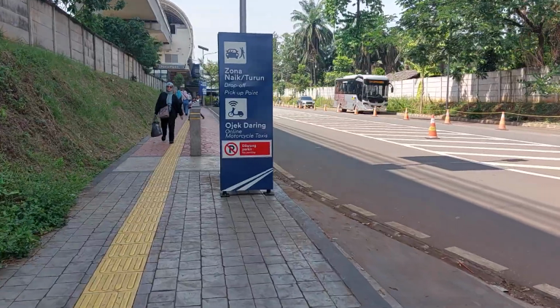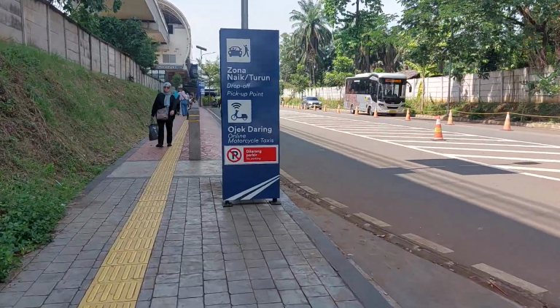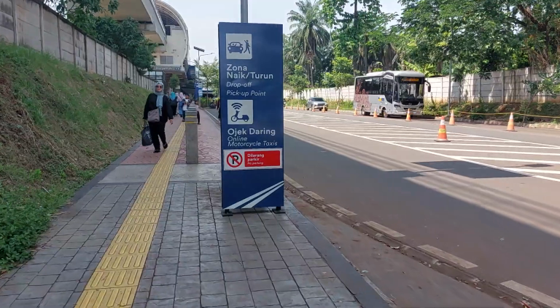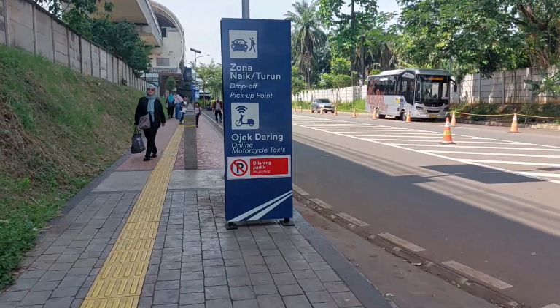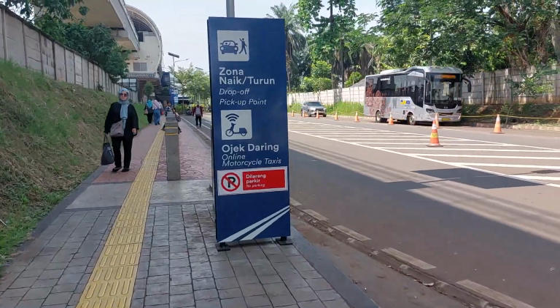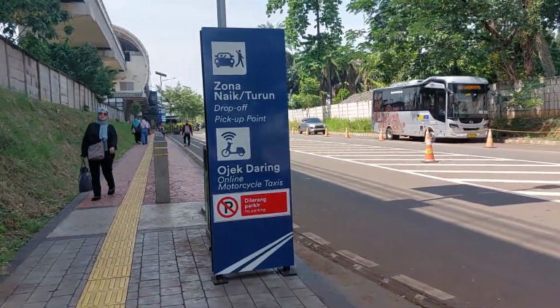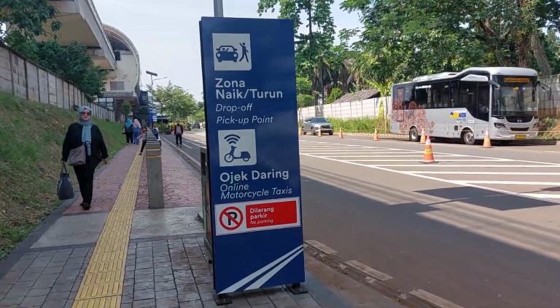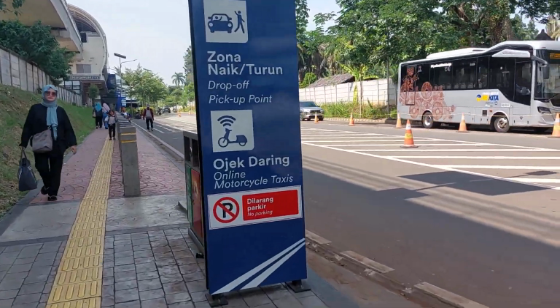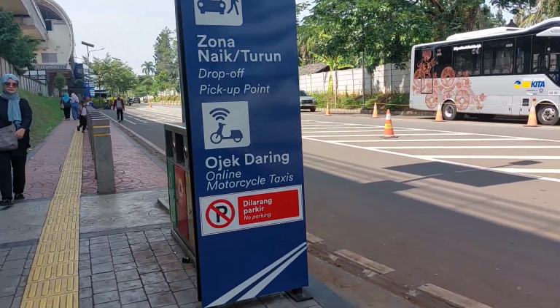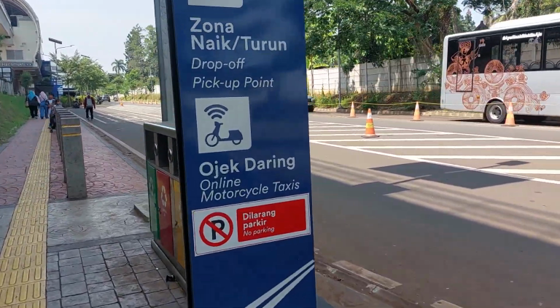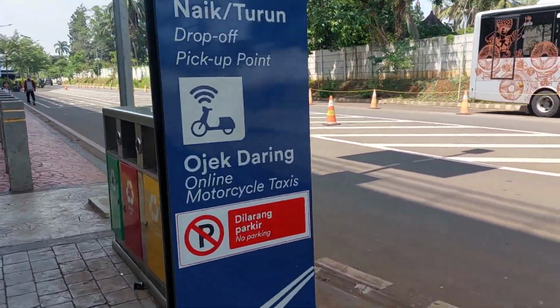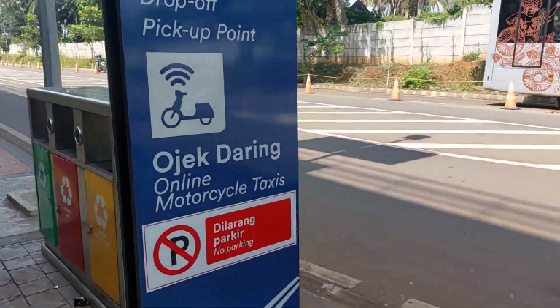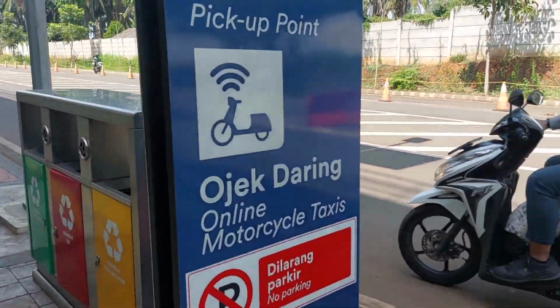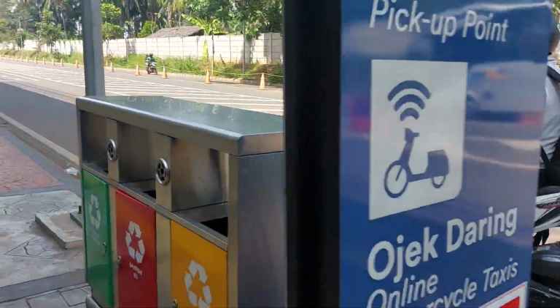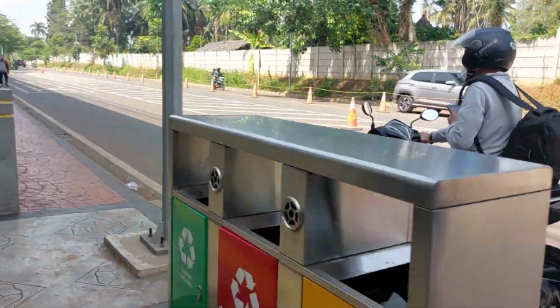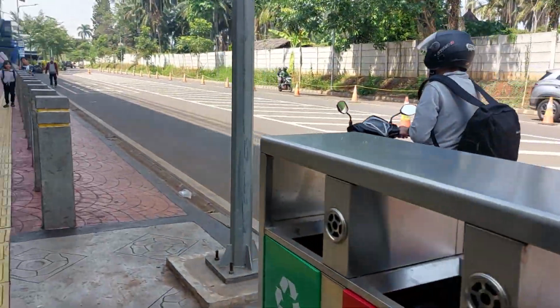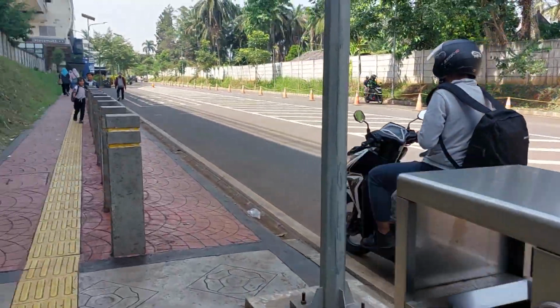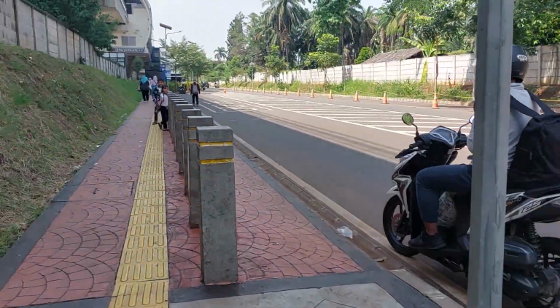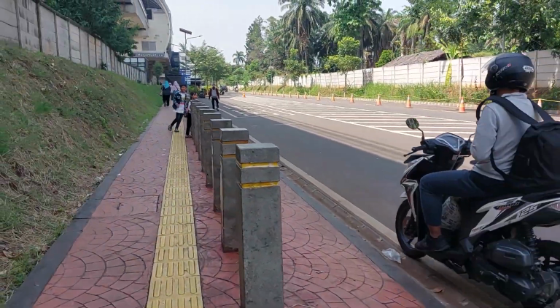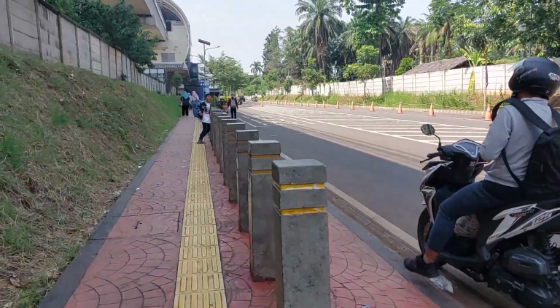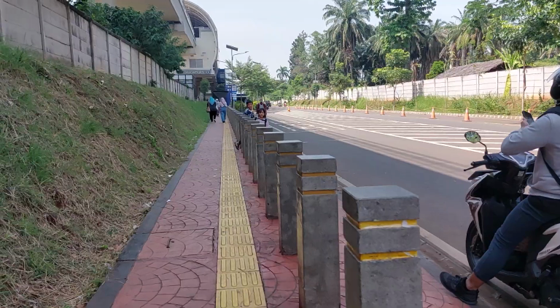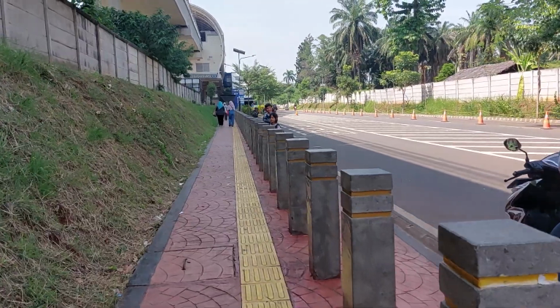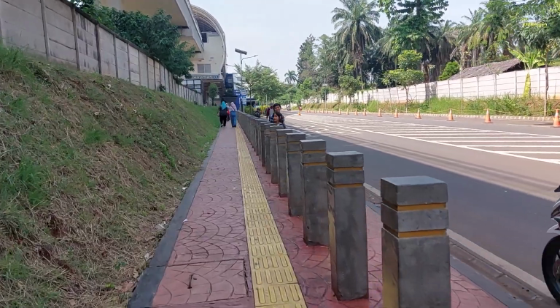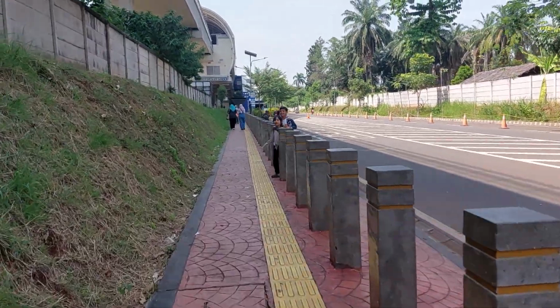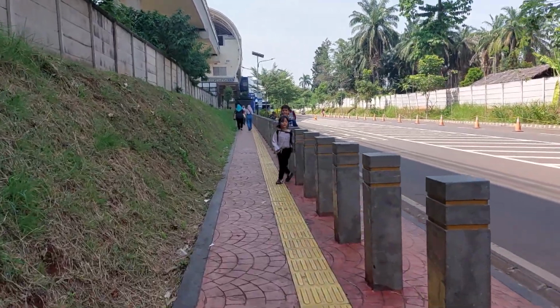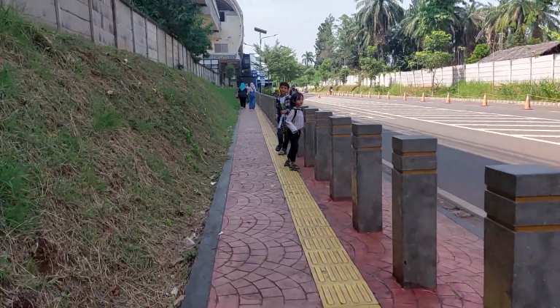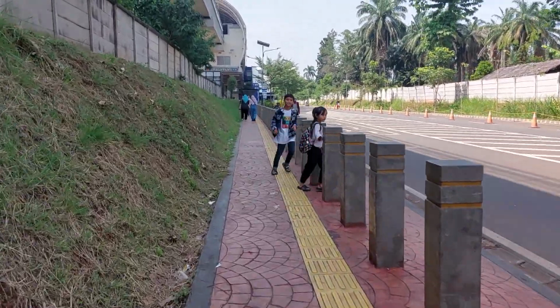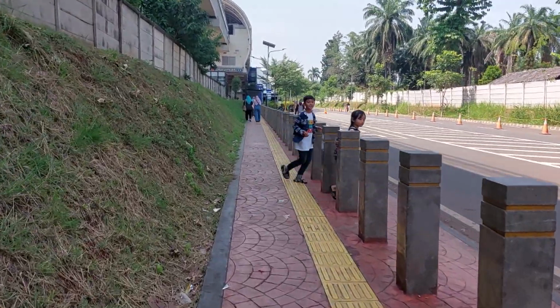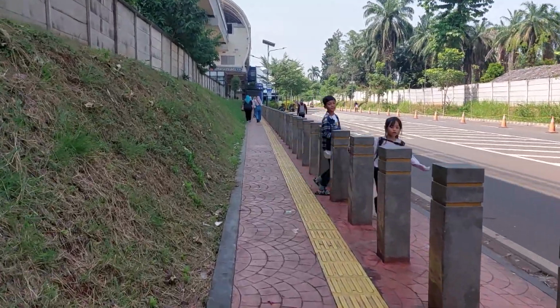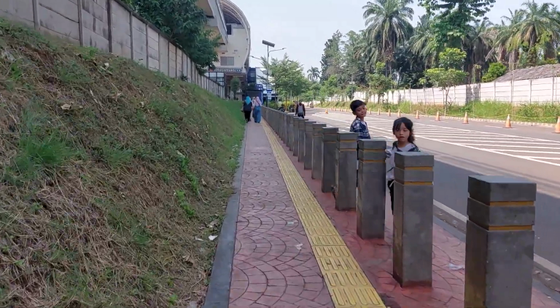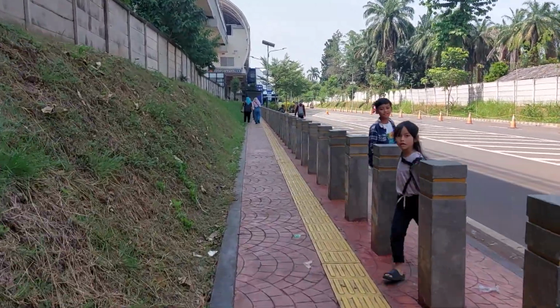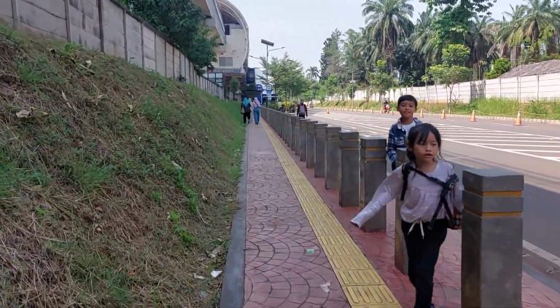This is also the pickup point for online ride services like Gojek. So this is part of how you get to the LRT station.